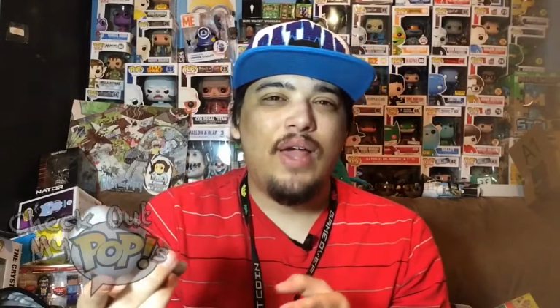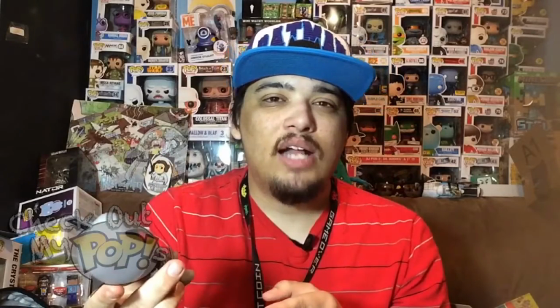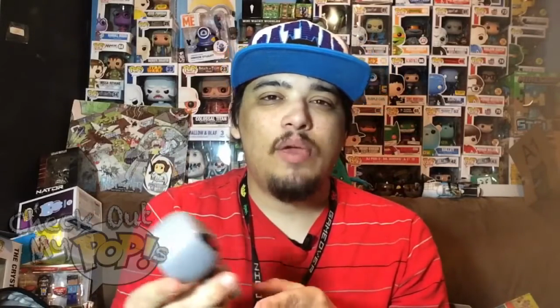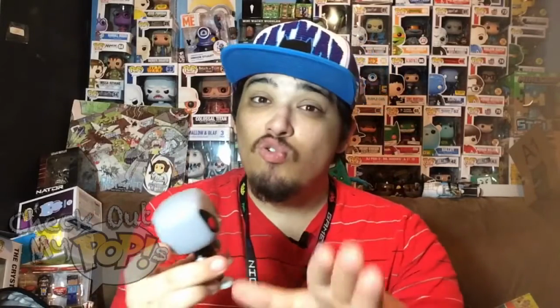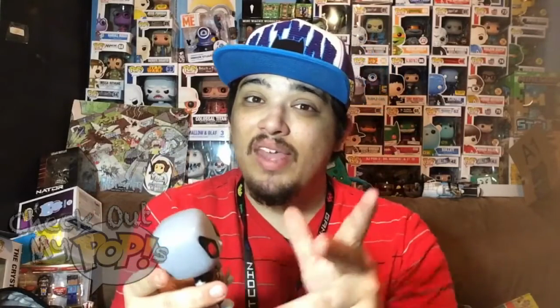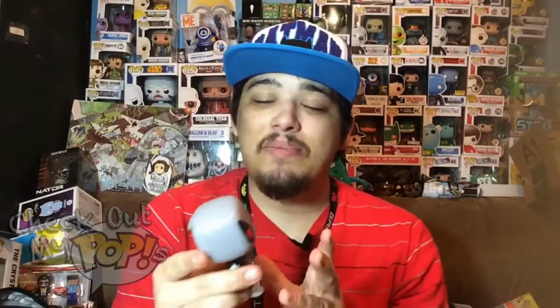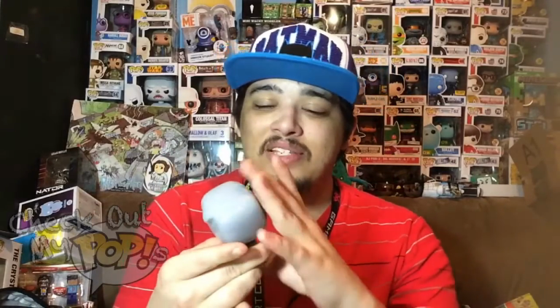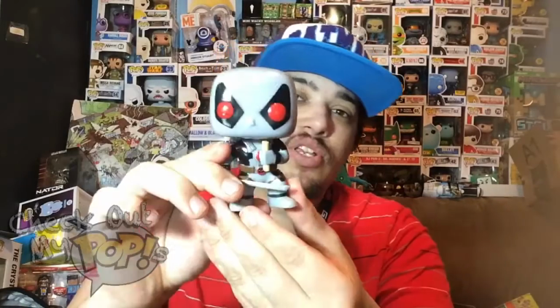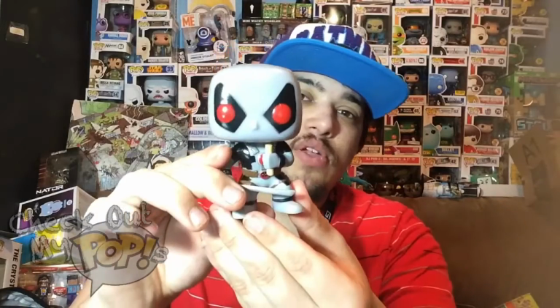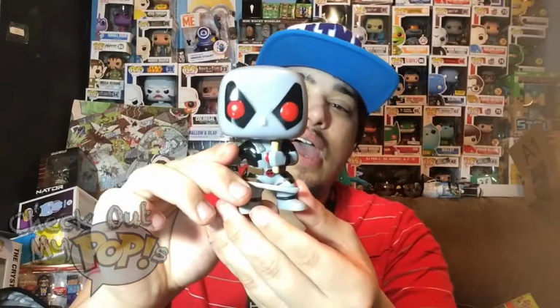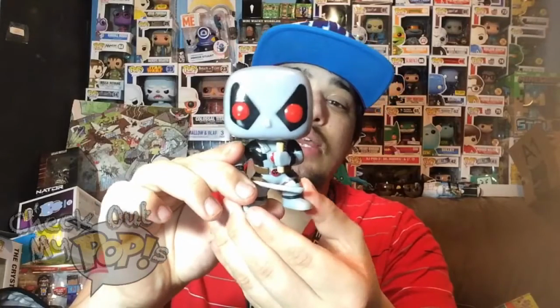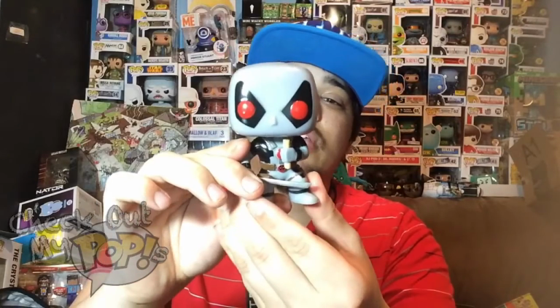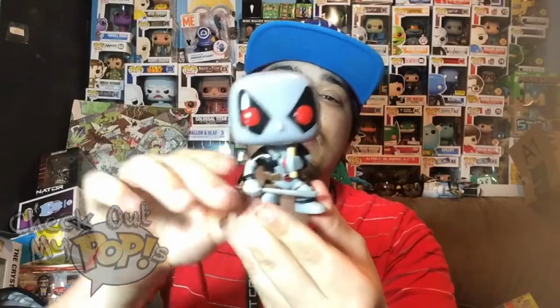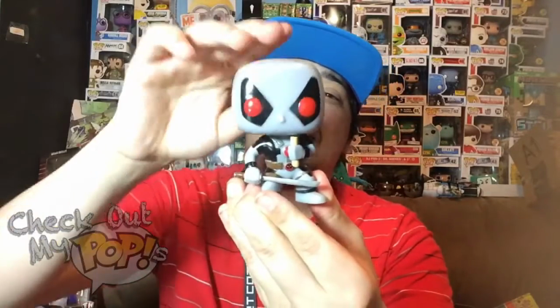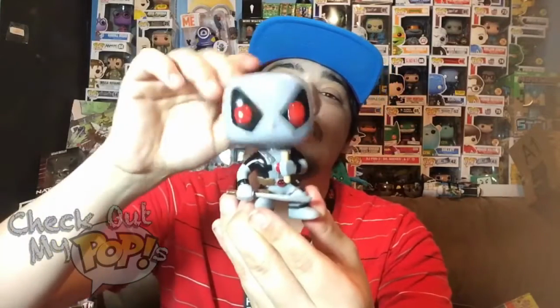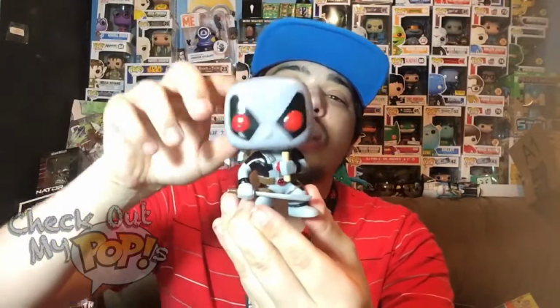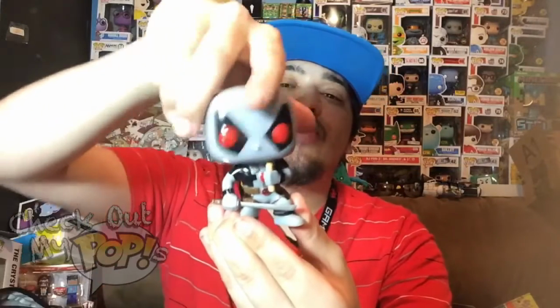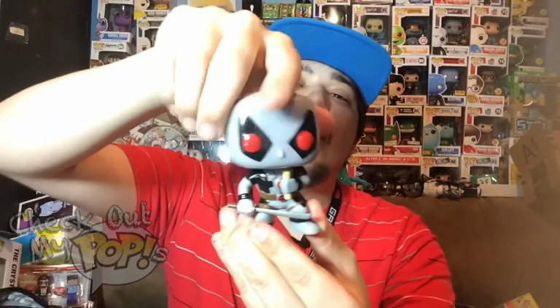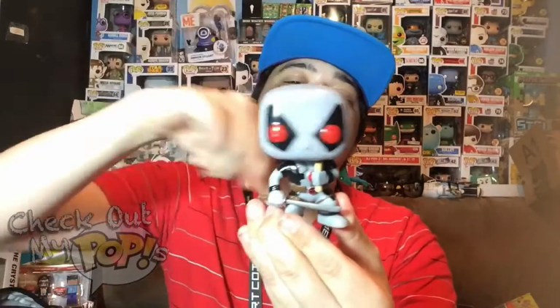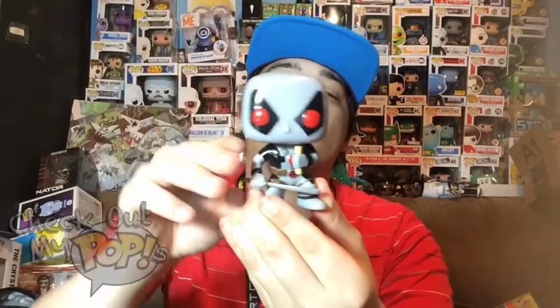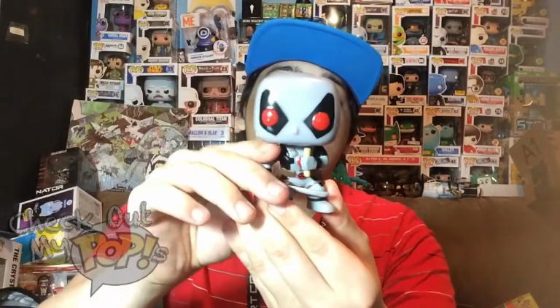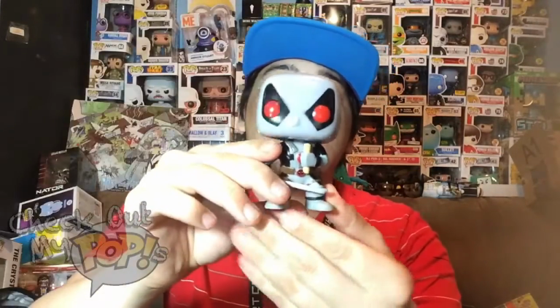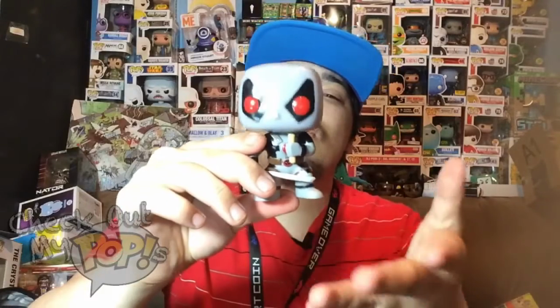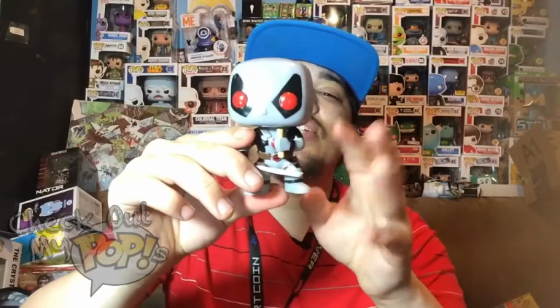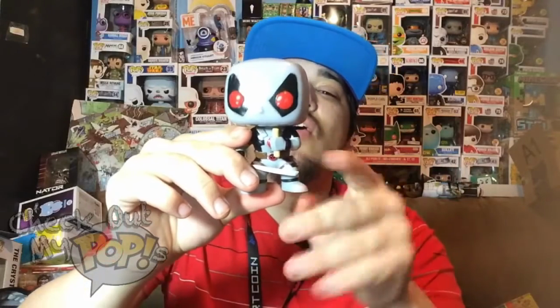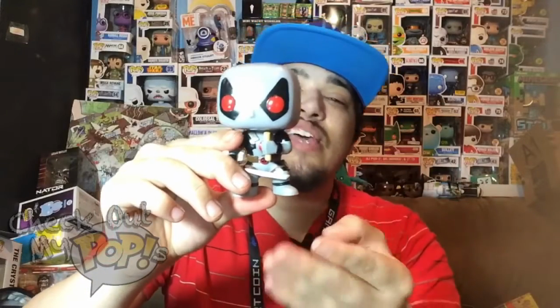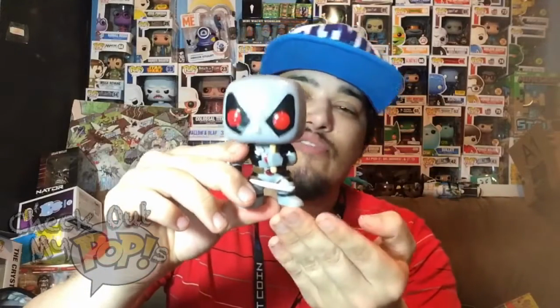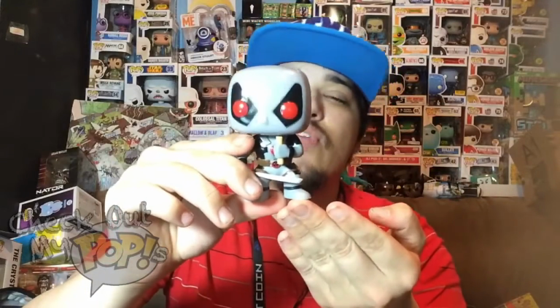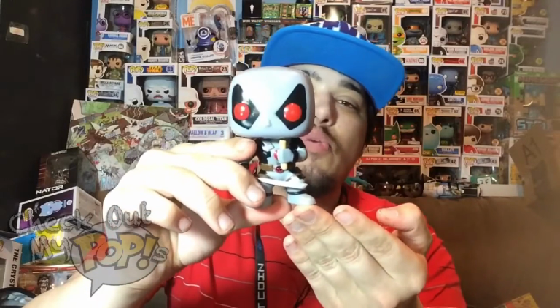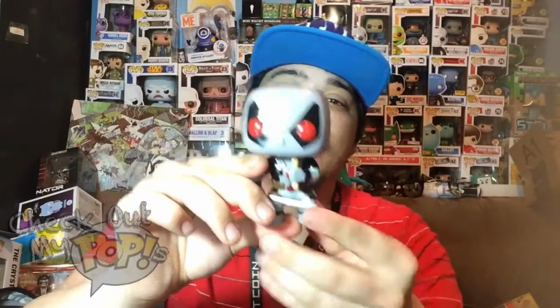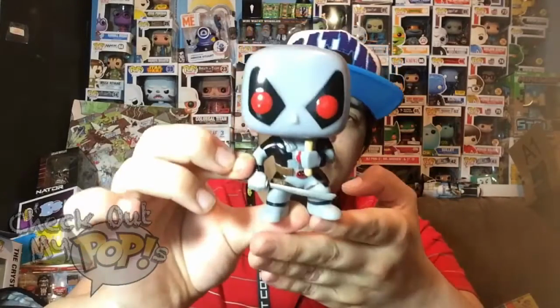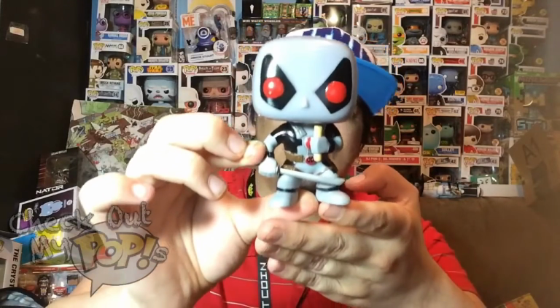I actually have another gray version of Deadpool — I believe I got it from Hot Topic, but don't quote me on that because I'm not positive. This figure does not have any articulation because the head bobbles, so they couldn't add a head that turns left or right. And of course the arms and legs never move on Funko Pops.